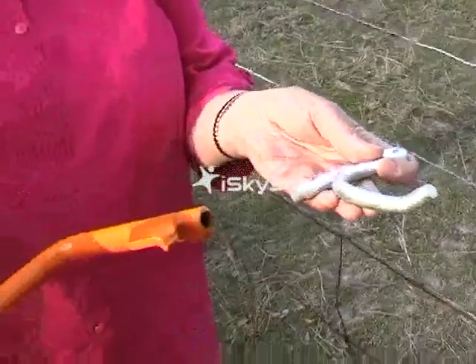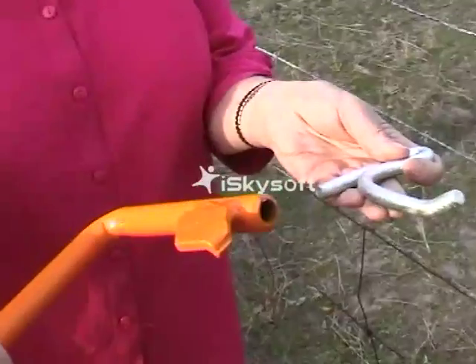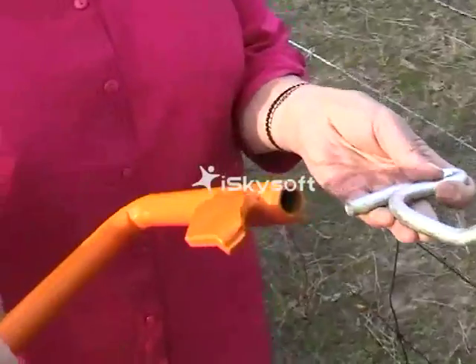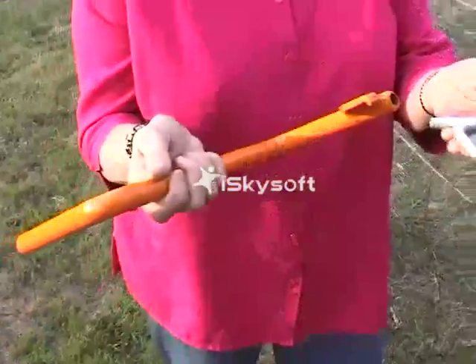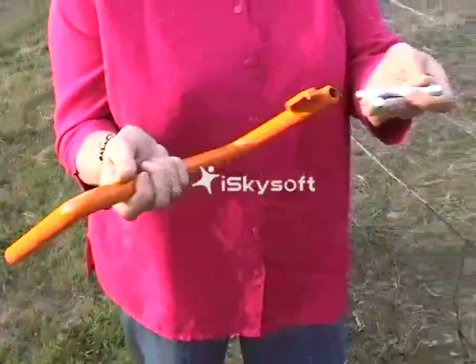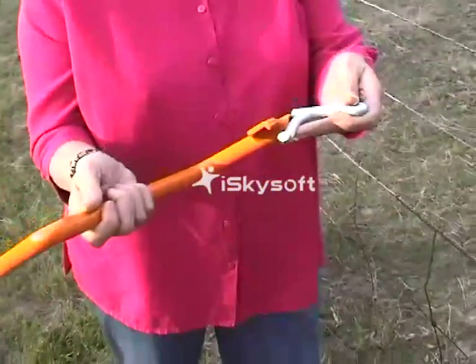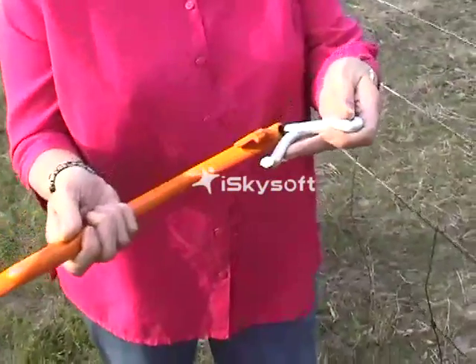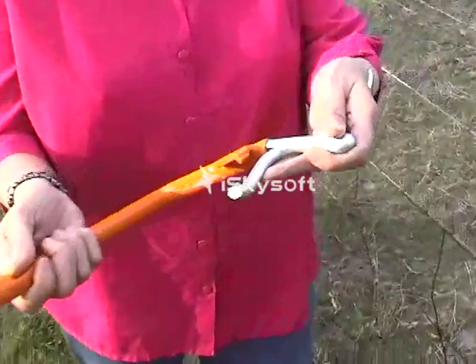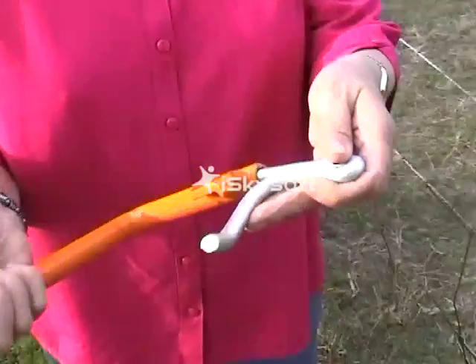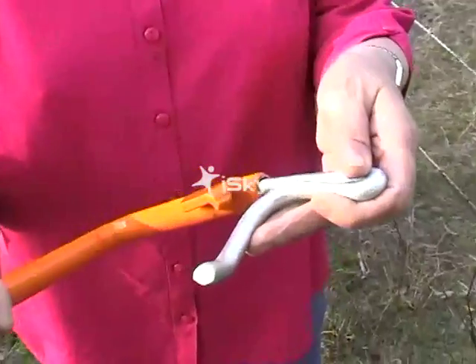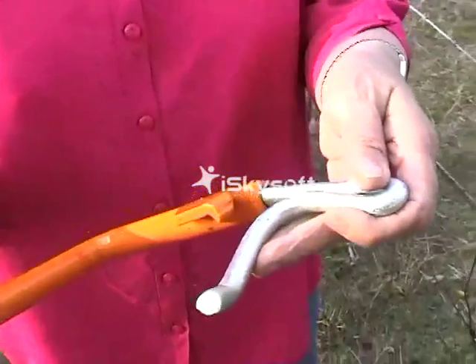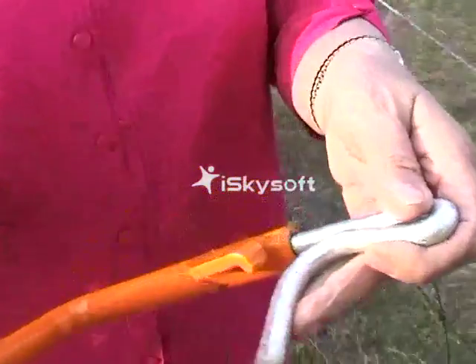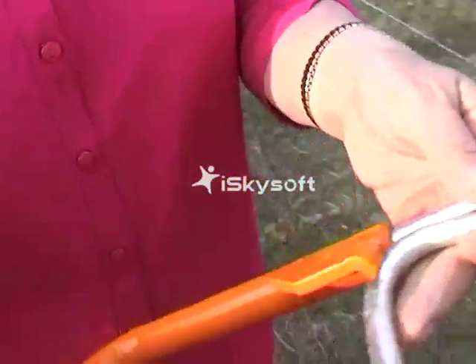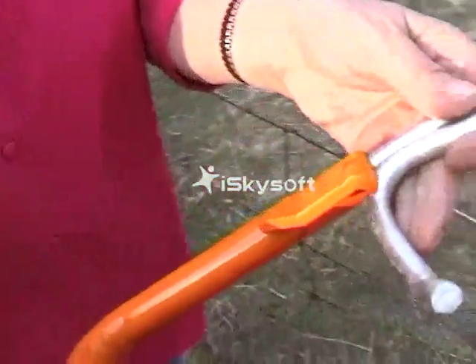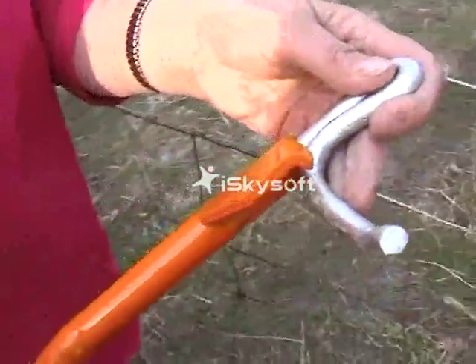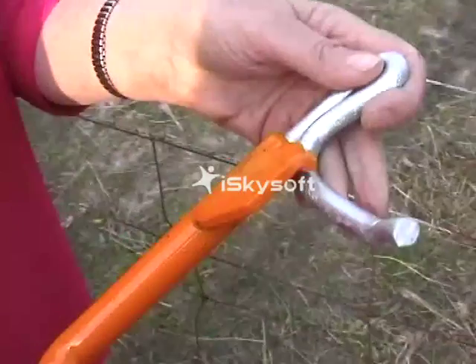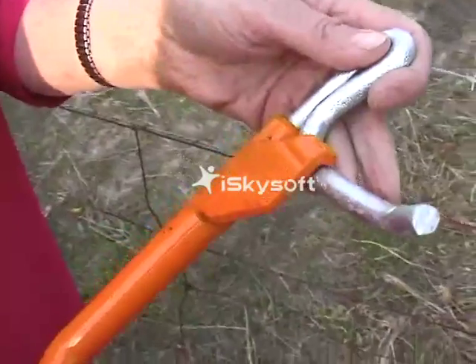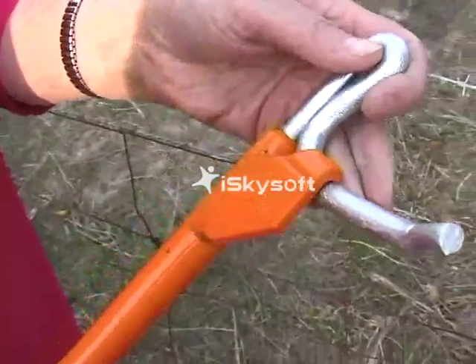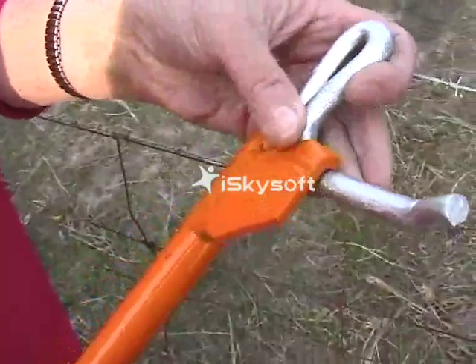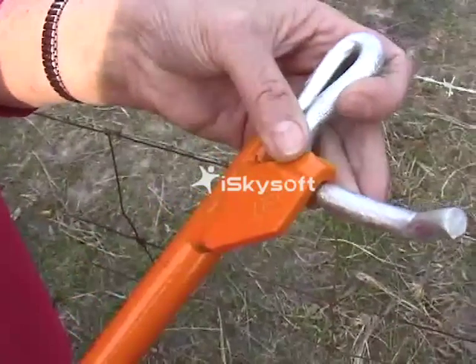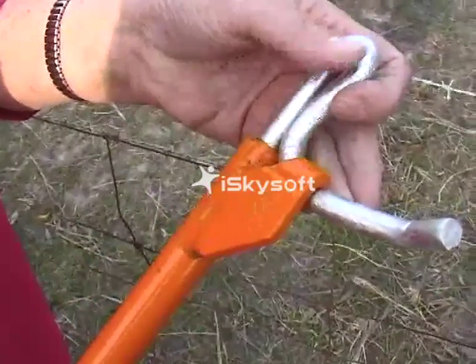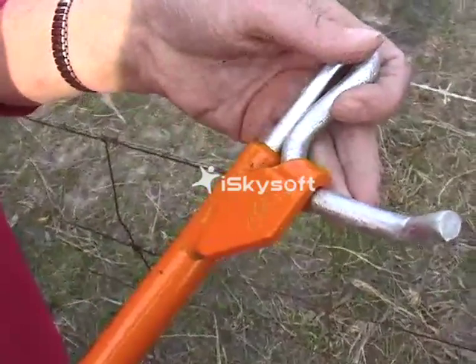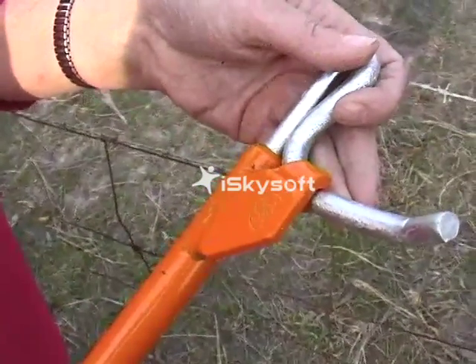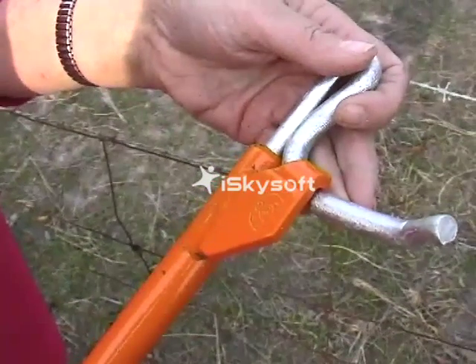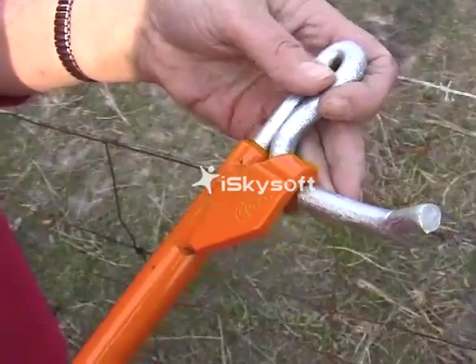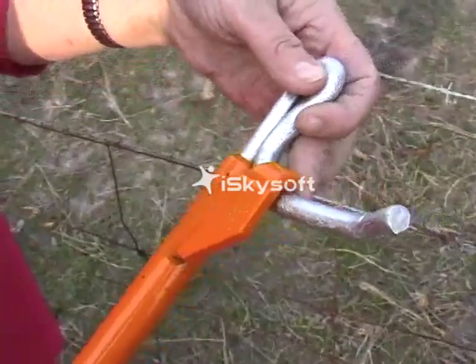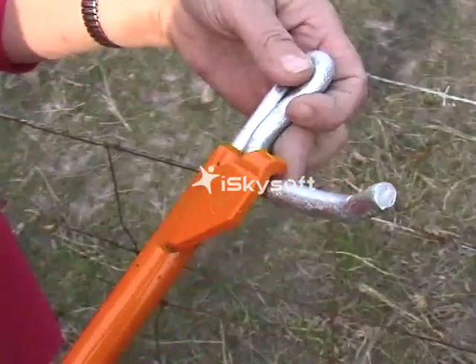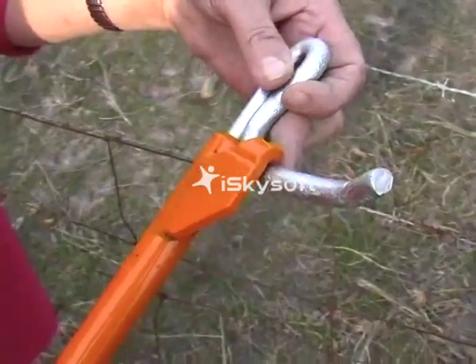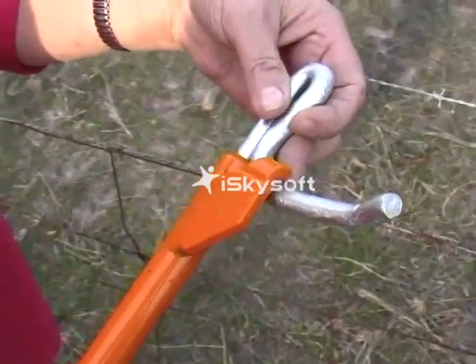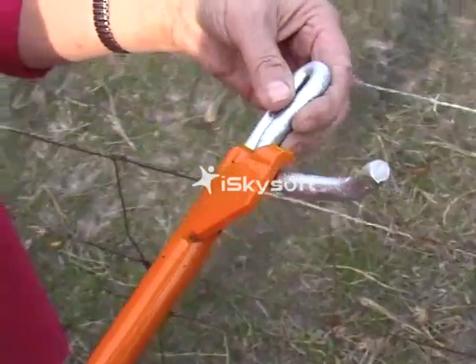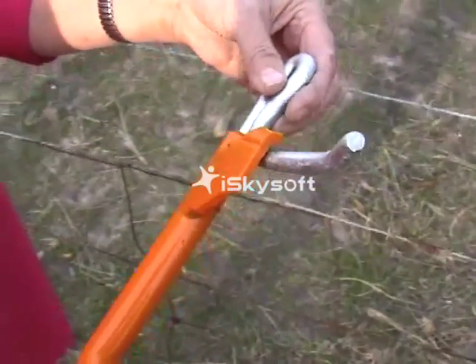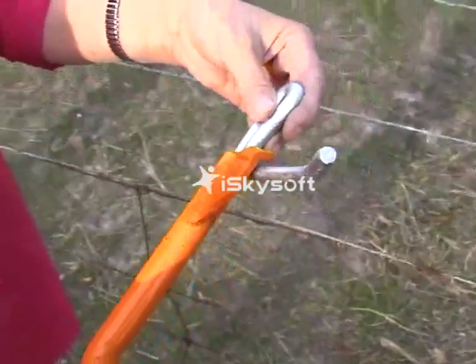The applicator. The twitcher fits into the hole in the applicator and the tab always stays in the front. Now I'll show you how to strain the fence.